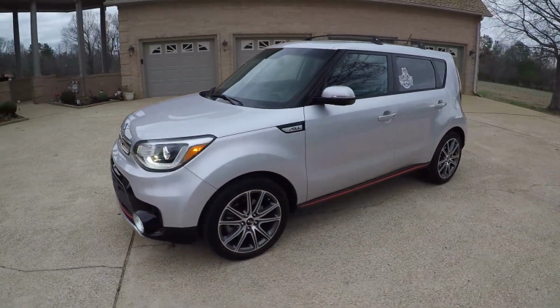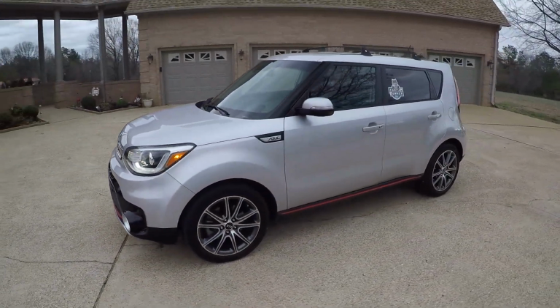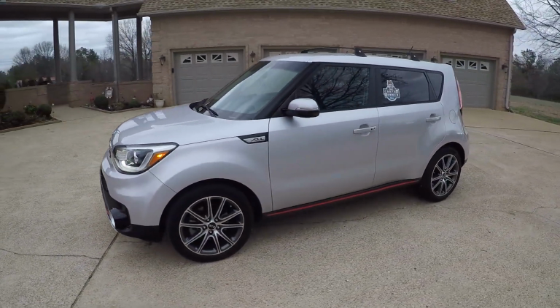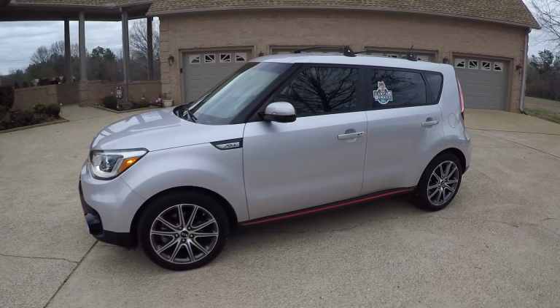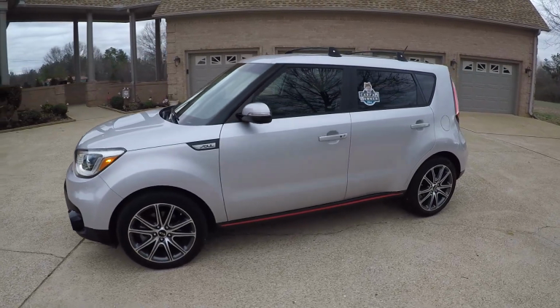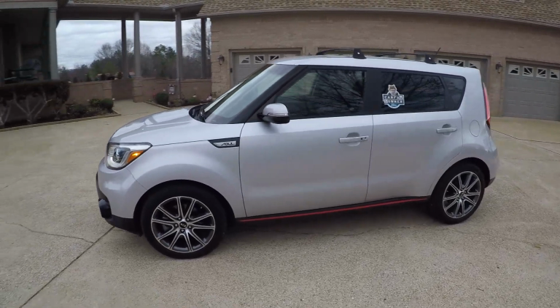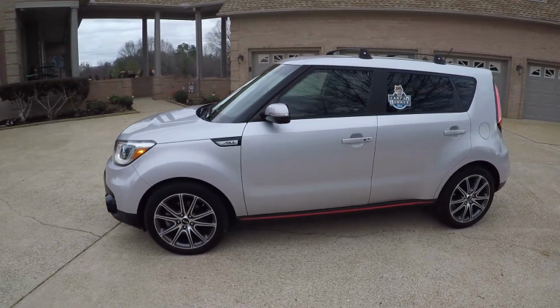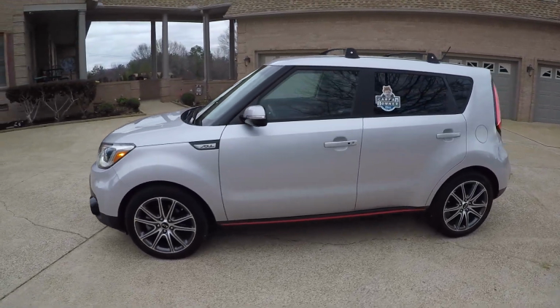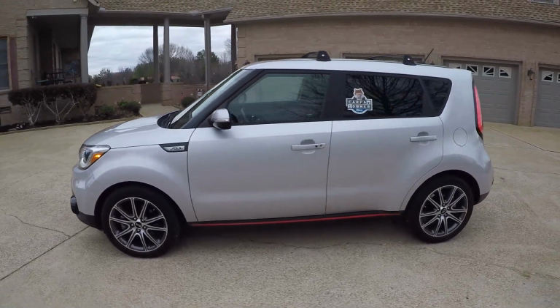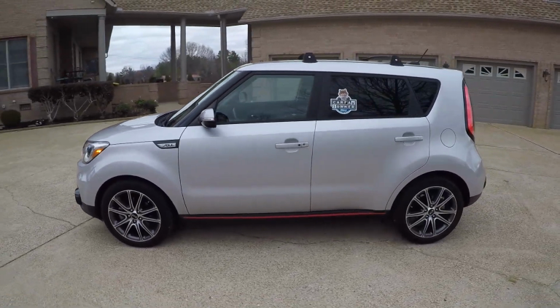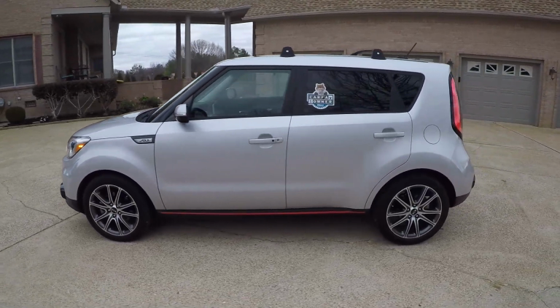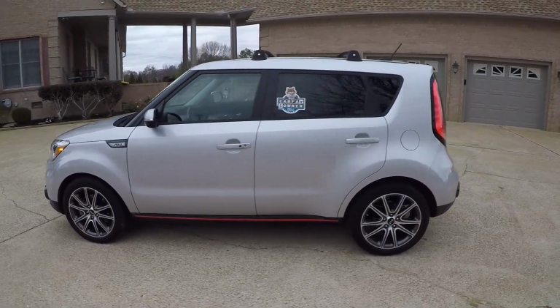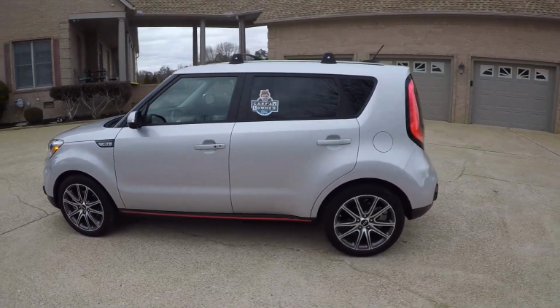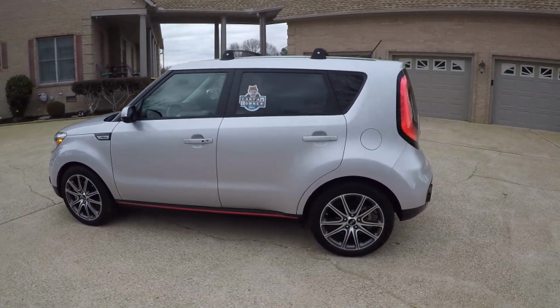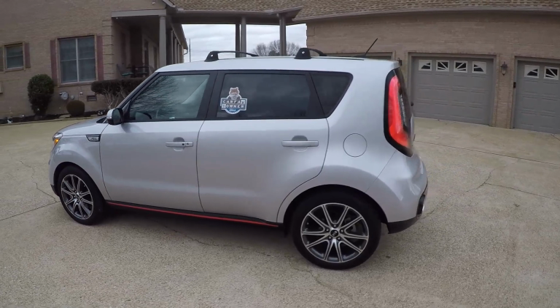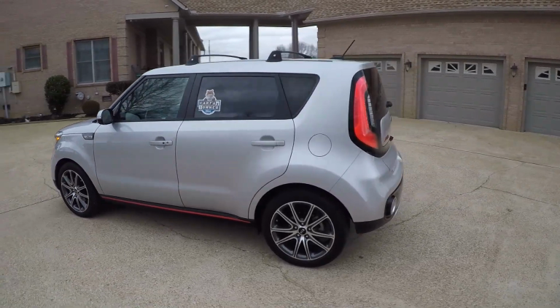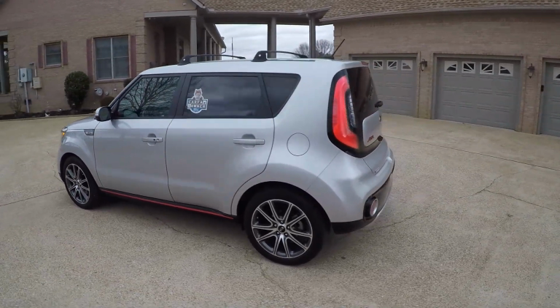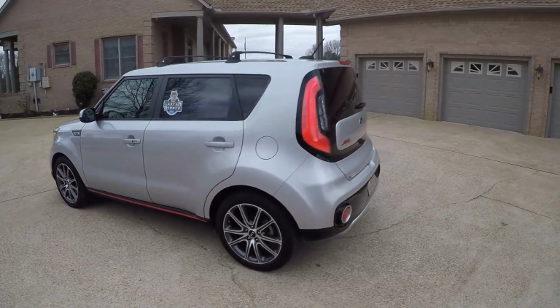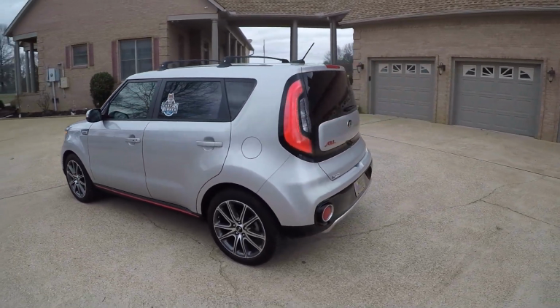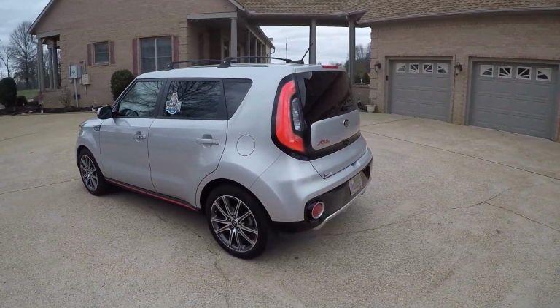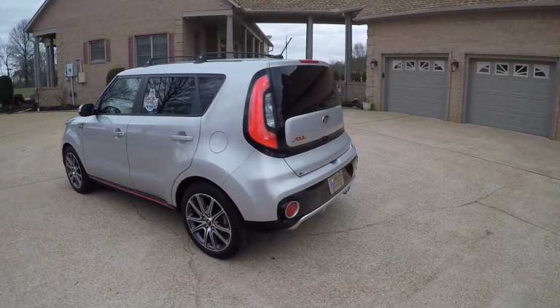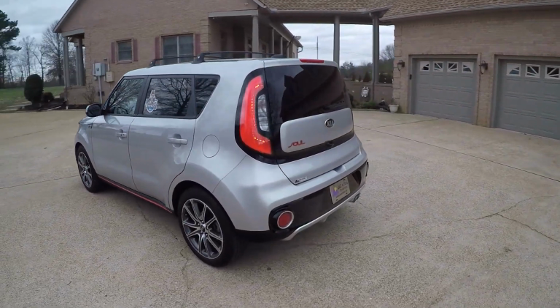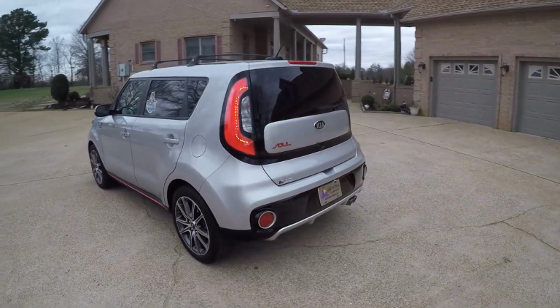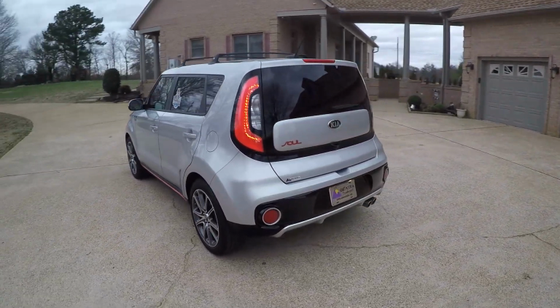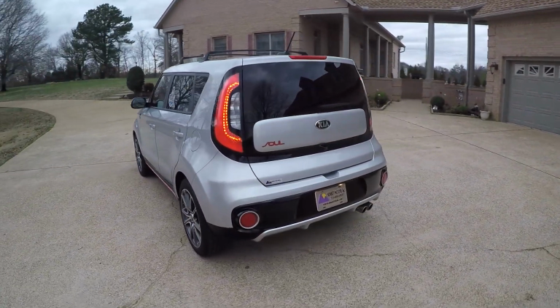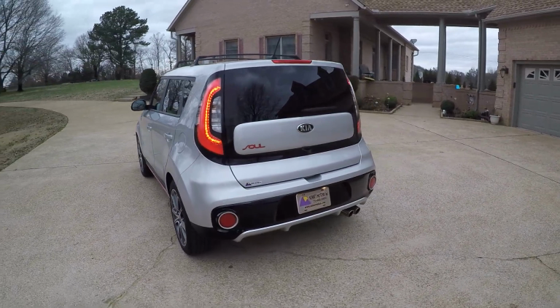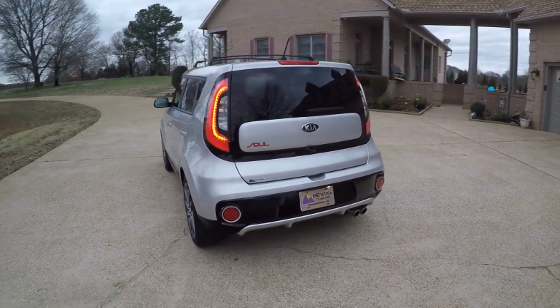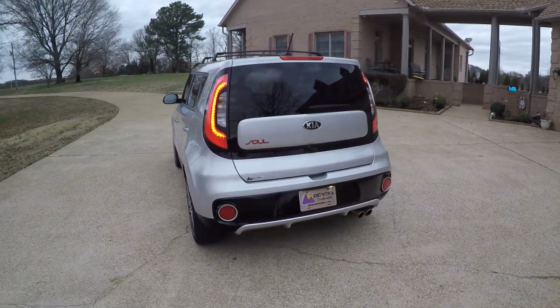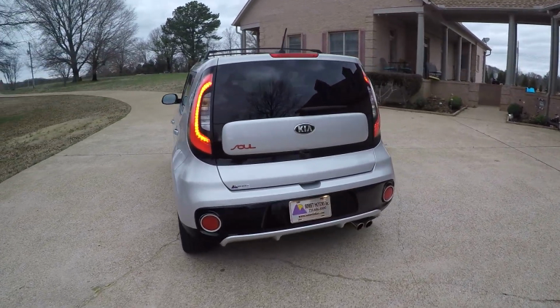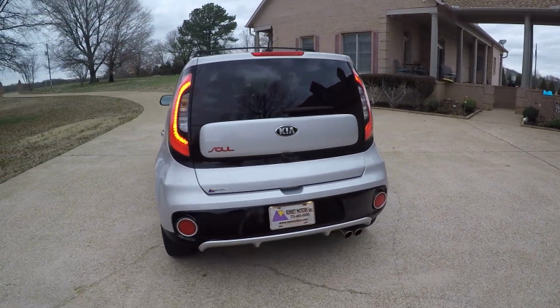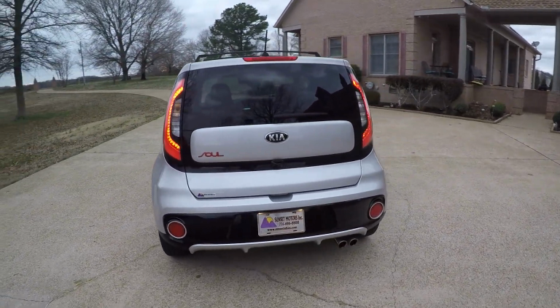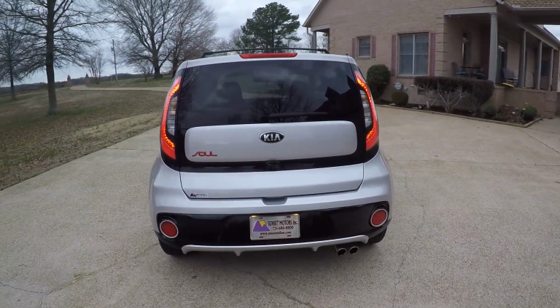Bright silver metallic in color with a nice red trim. I've sold quite a few of these, and I've never had one with this much equipment. This one has the technology package — mostly they come basic, but this one's loaded.